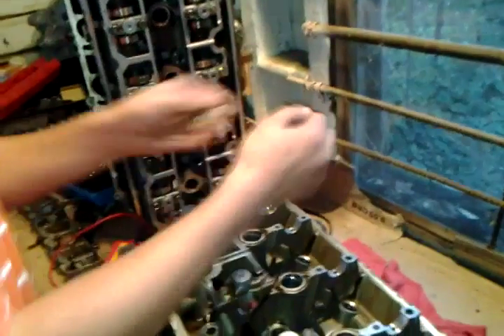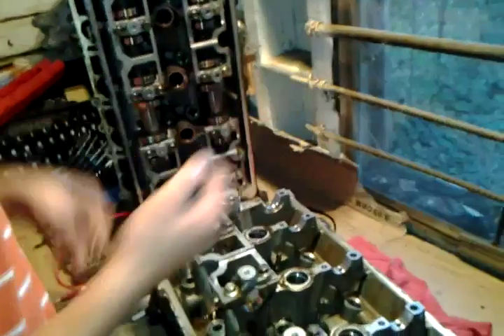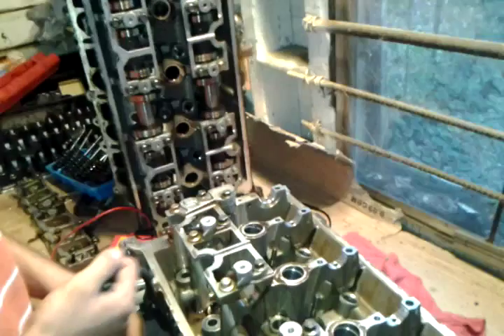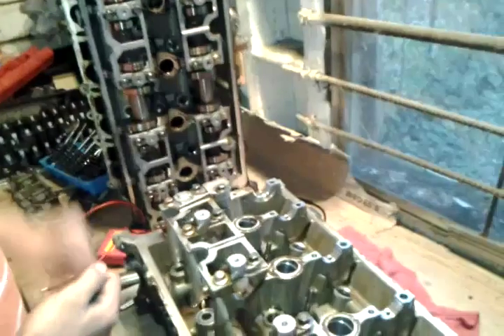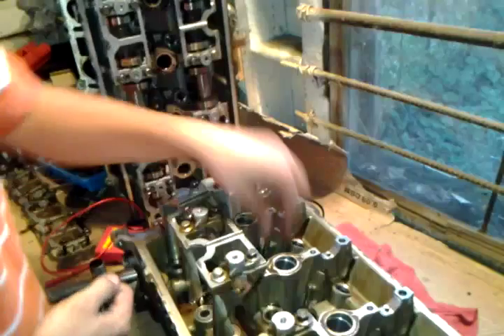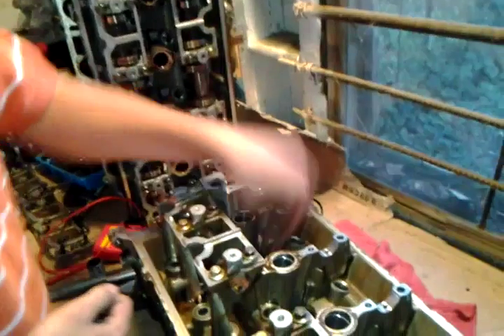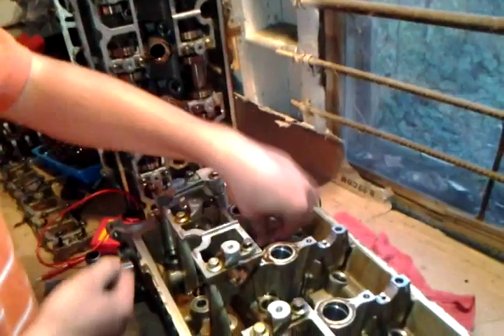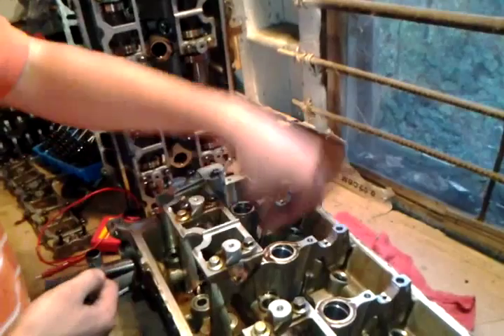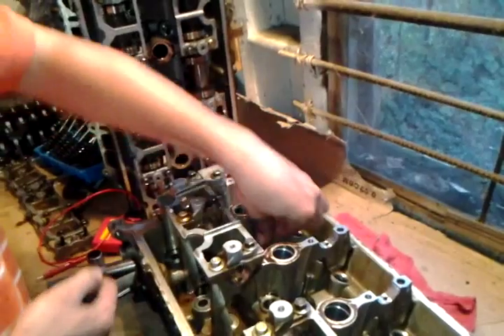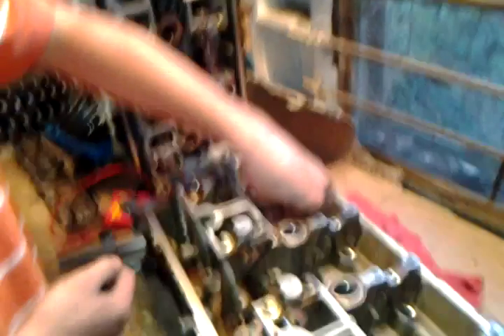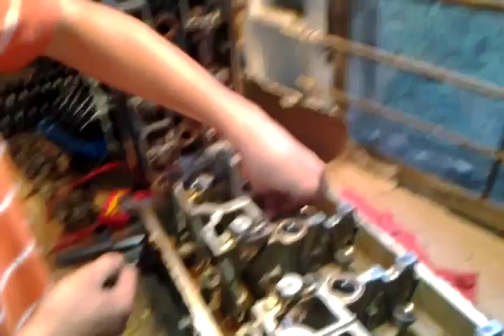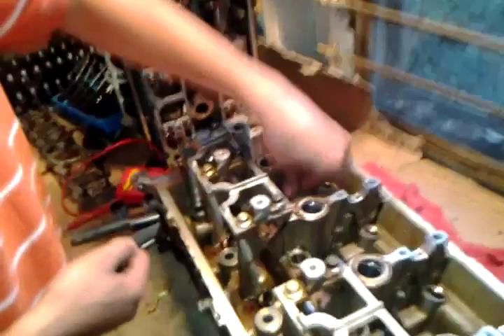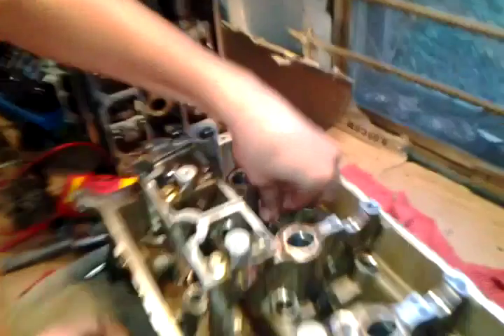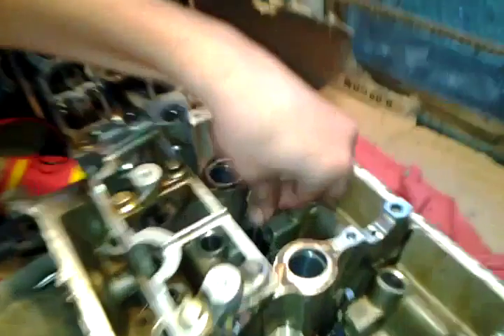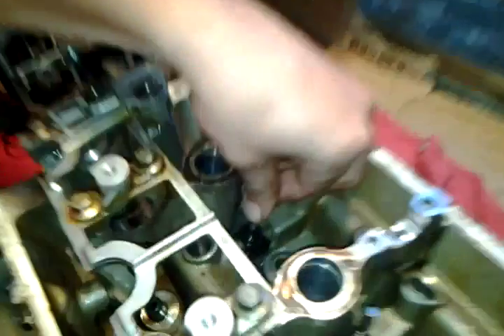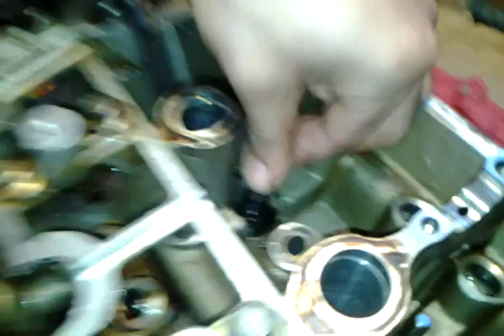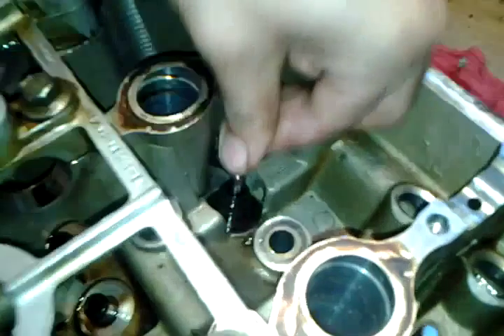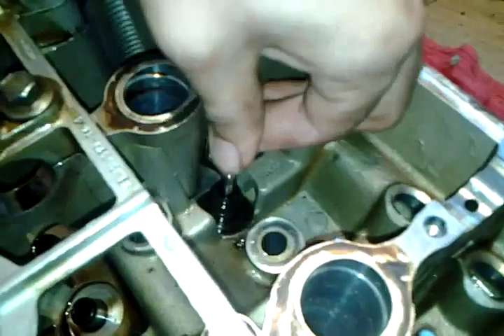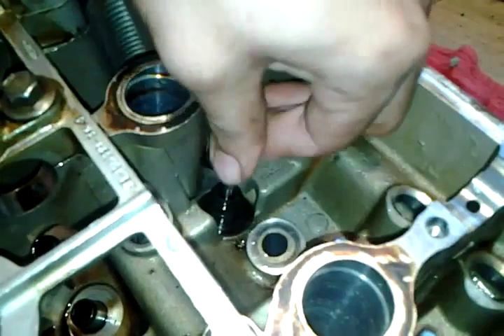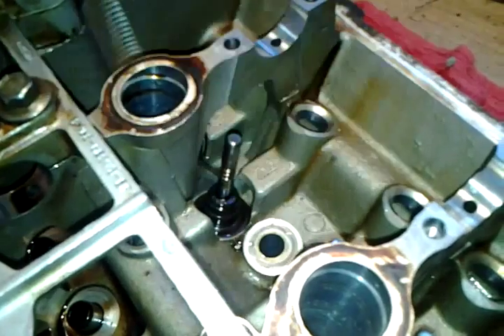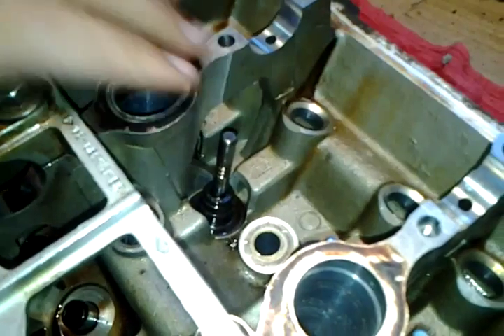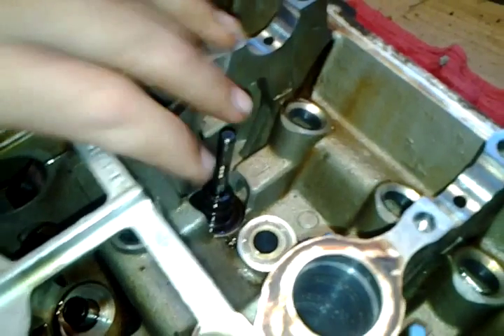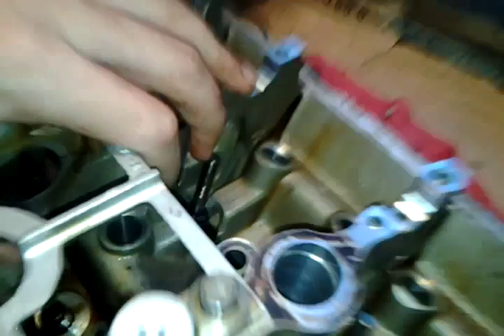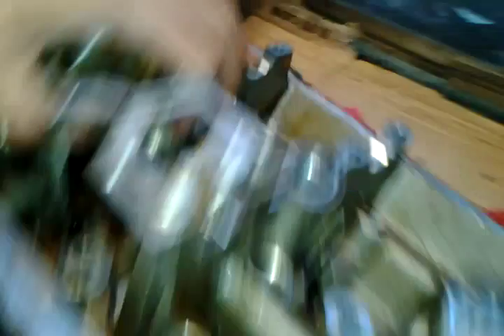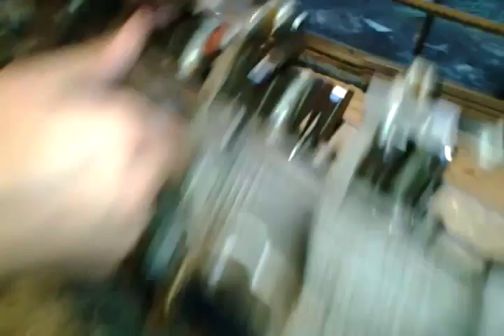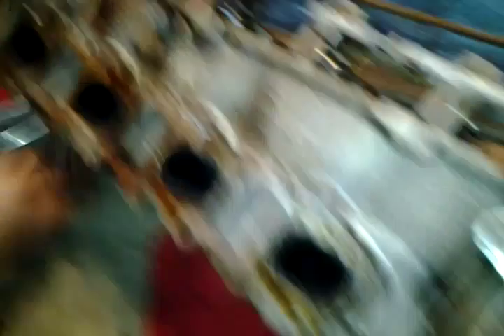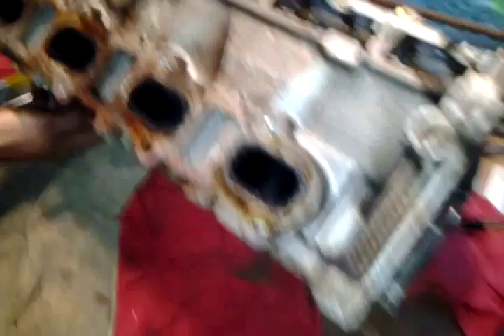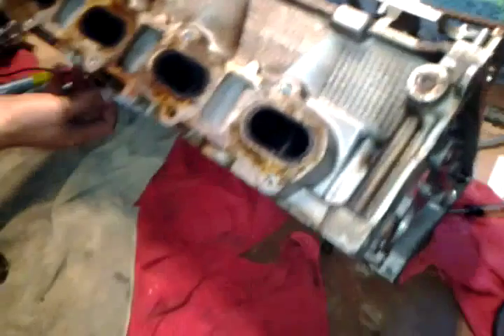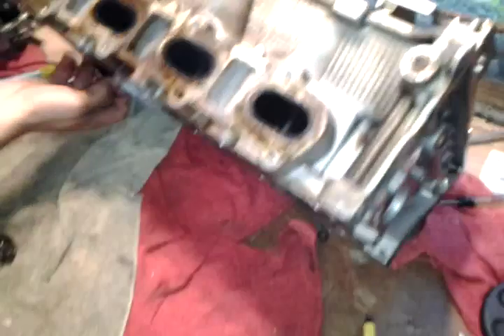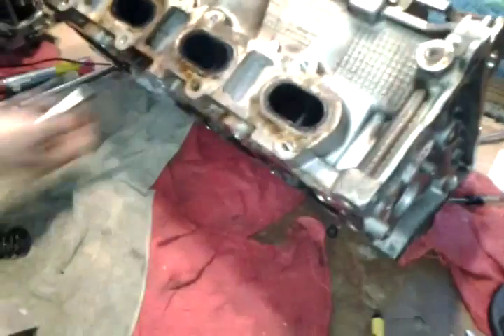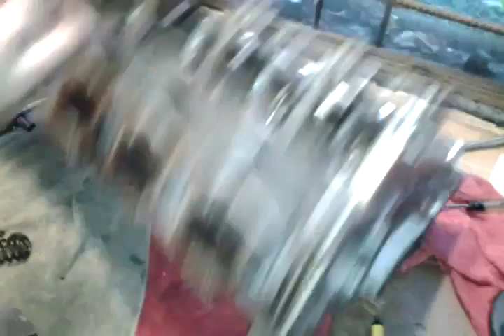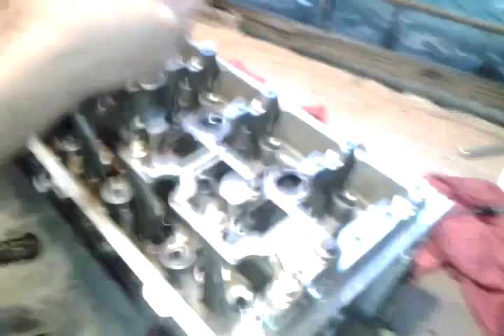That's on there tight. And you can see the valve moves freely now. So what we'll do is flip it upside down and pop the valve right out. There you go.